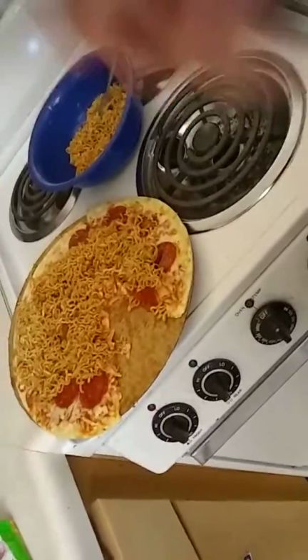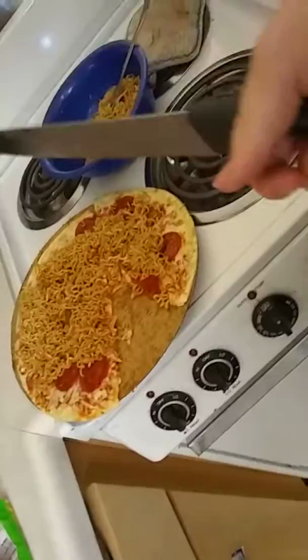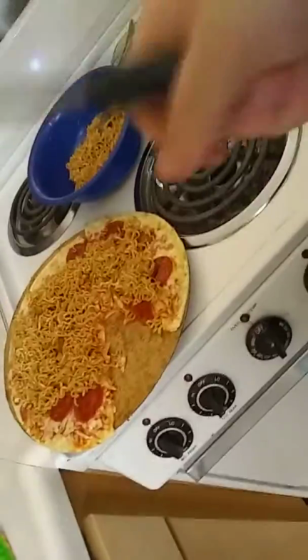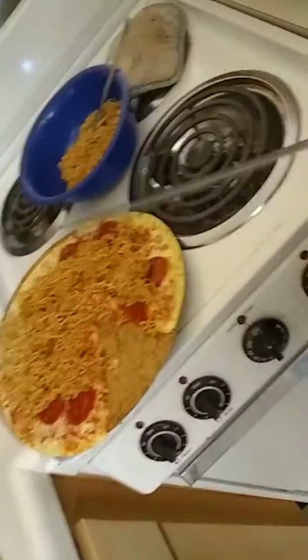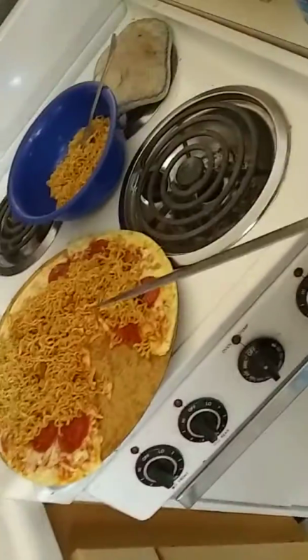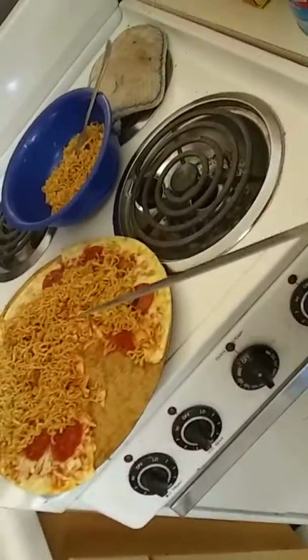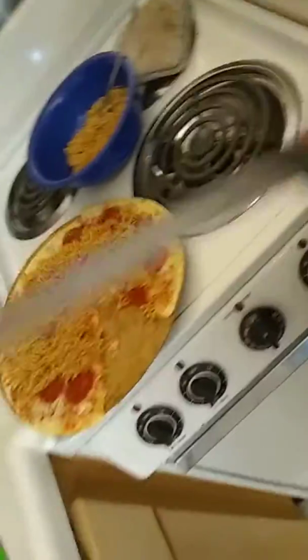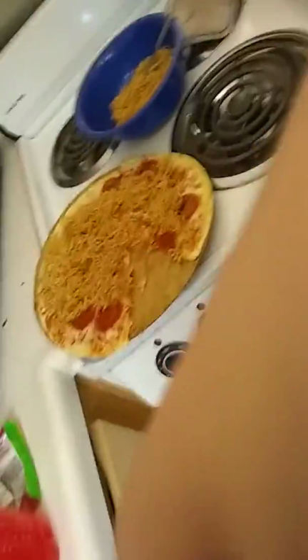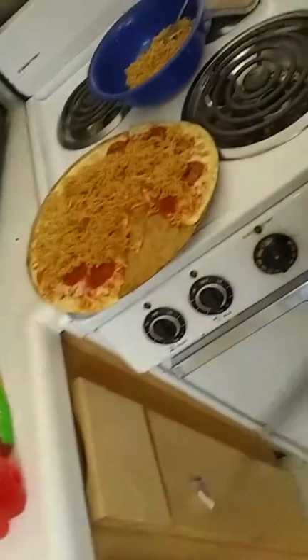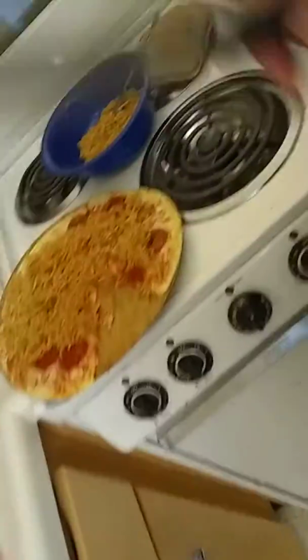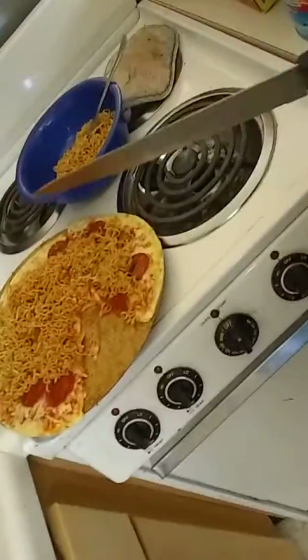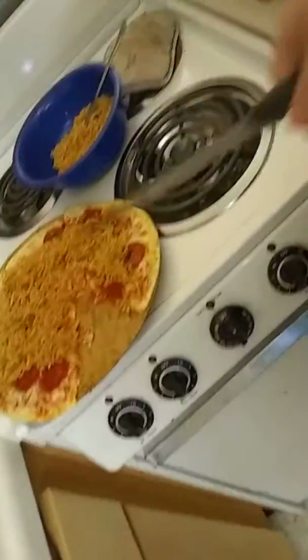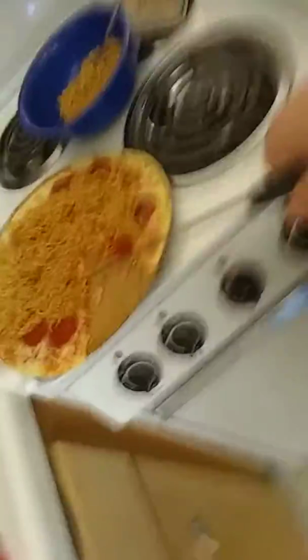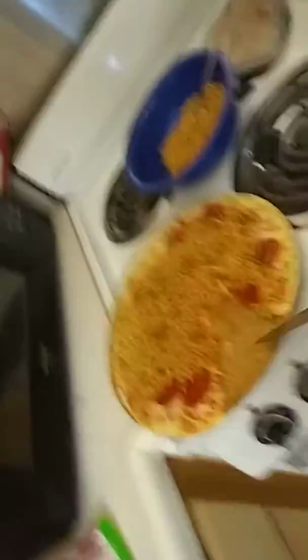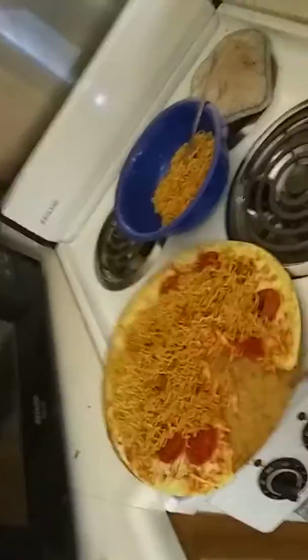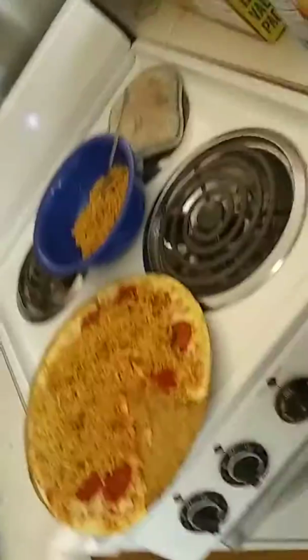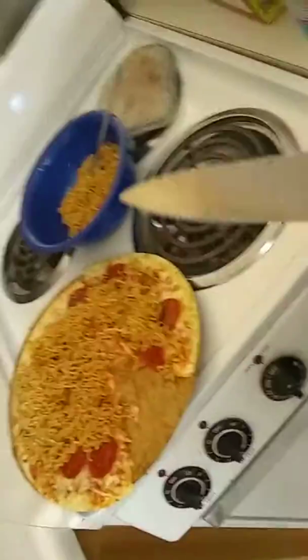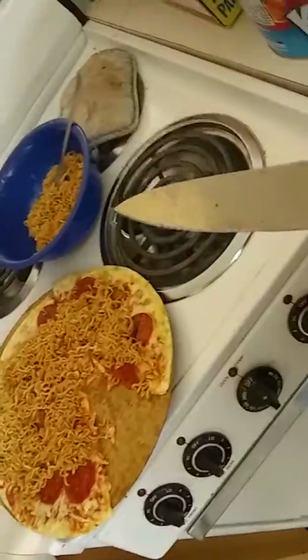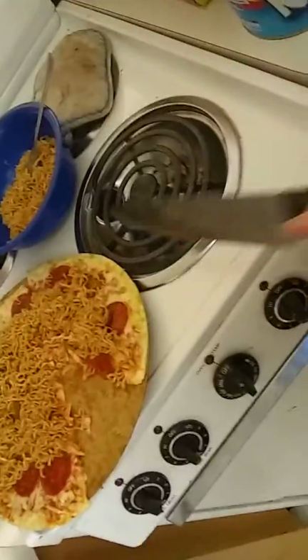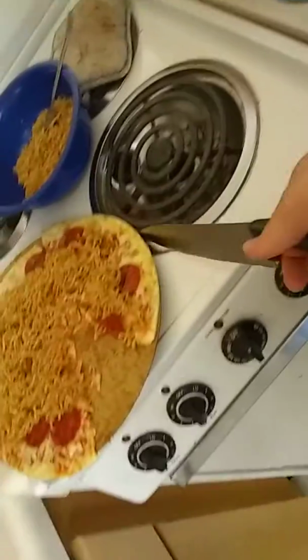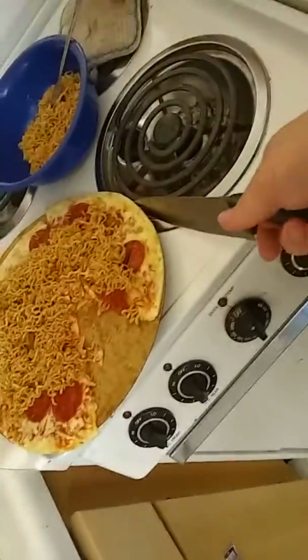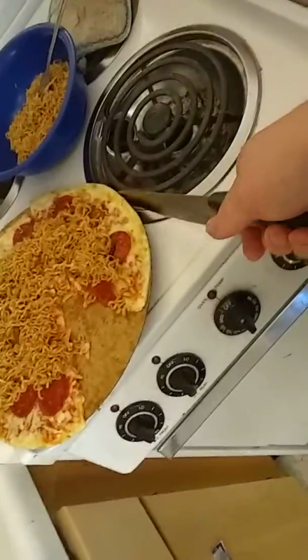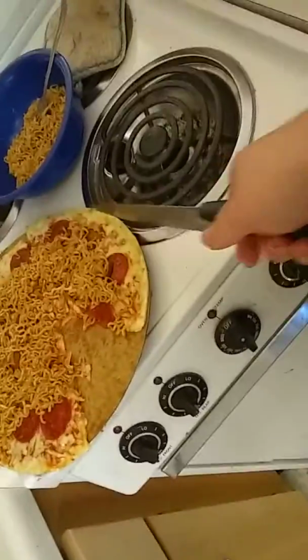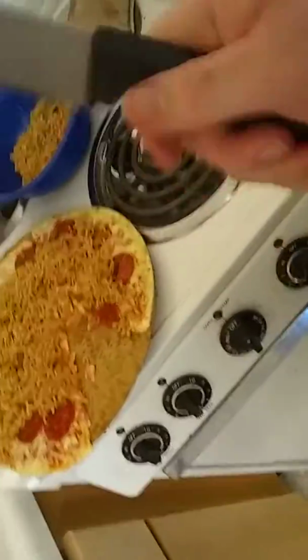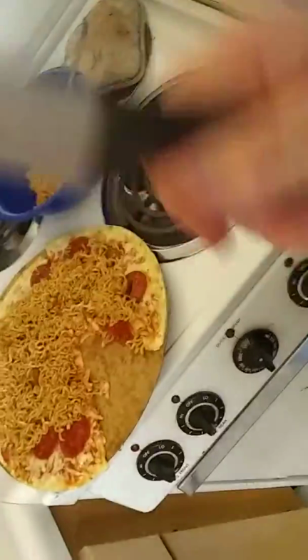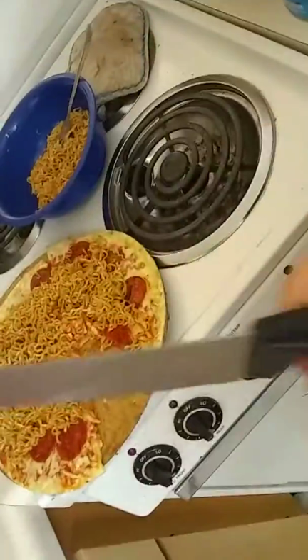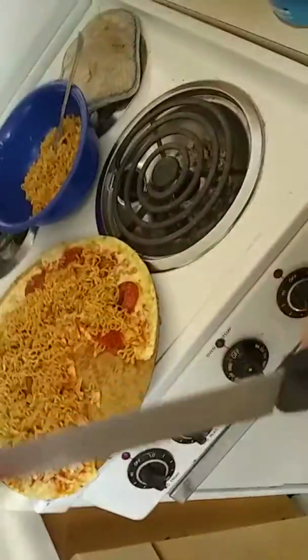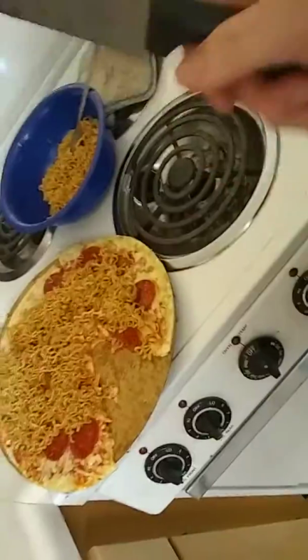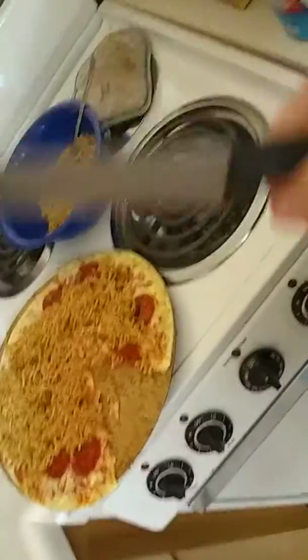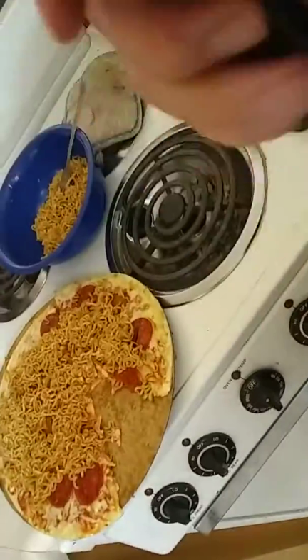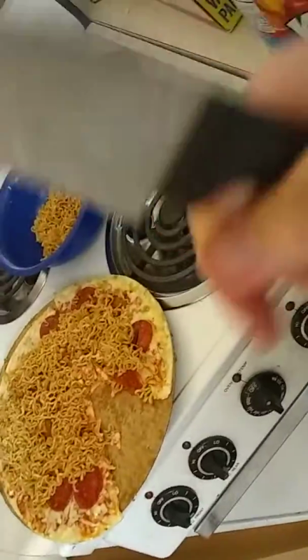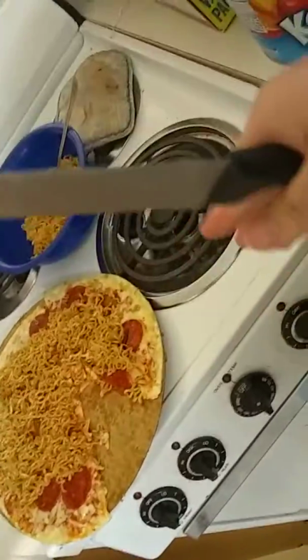Once the pizza's done, you'll take it out and put it on the cardboard, depending on what kind of pizza you want to use. You can only use frozen pizza — anything else and this isn't college cooking anymore.